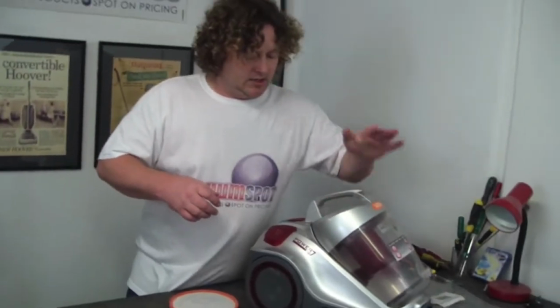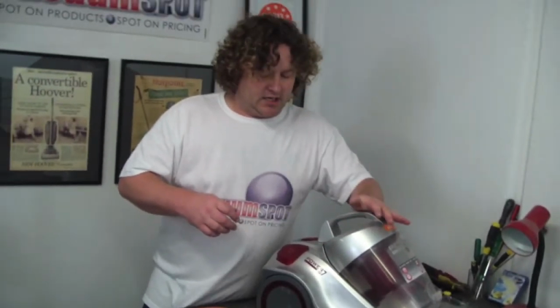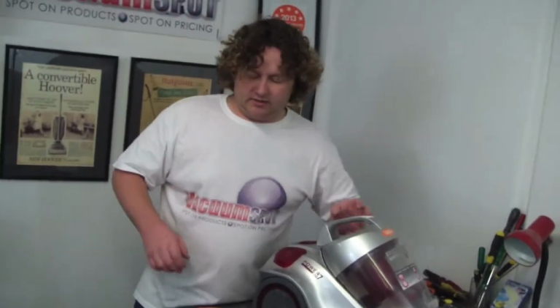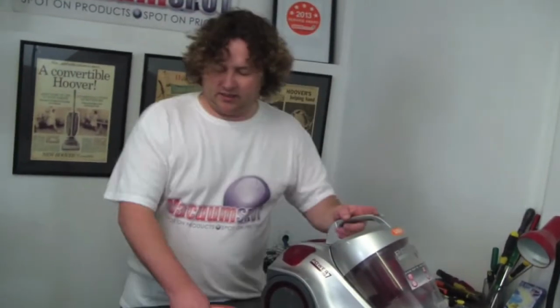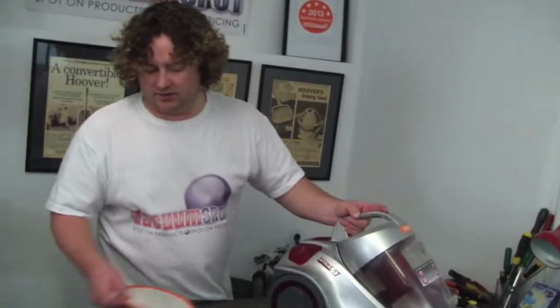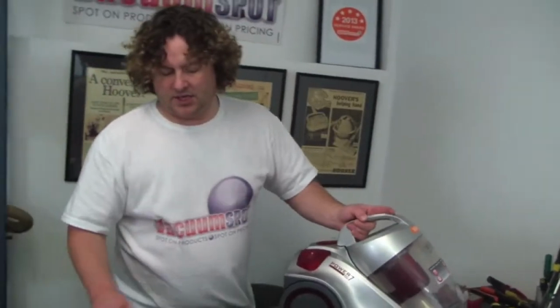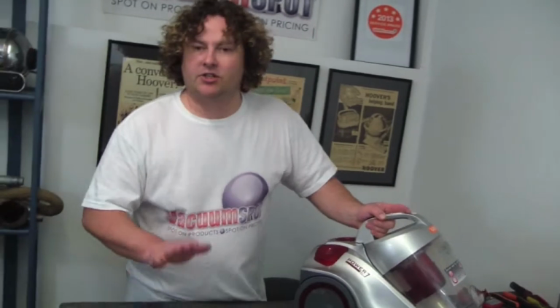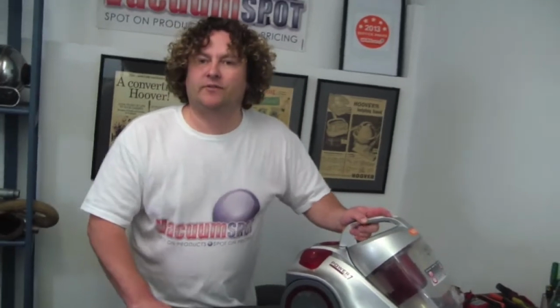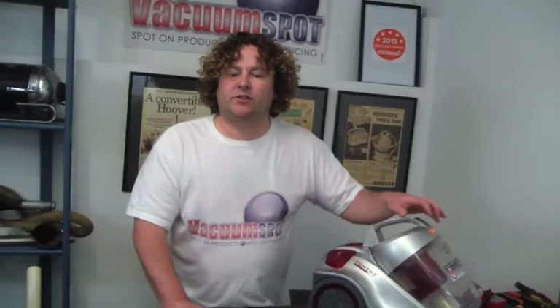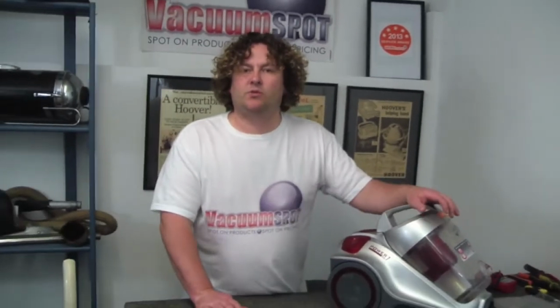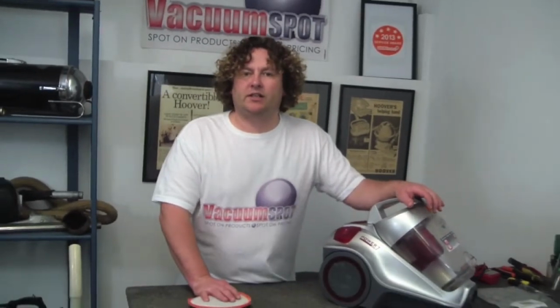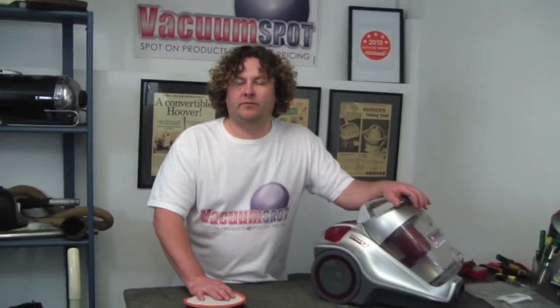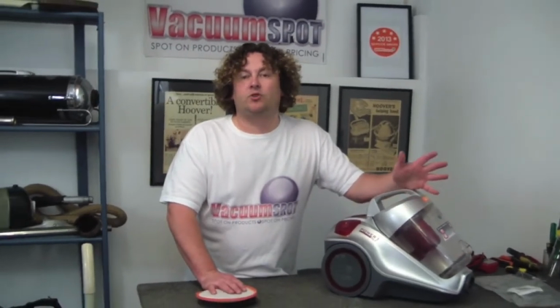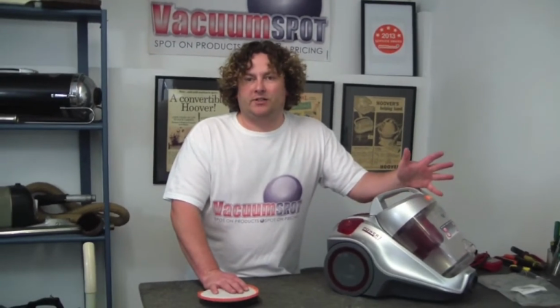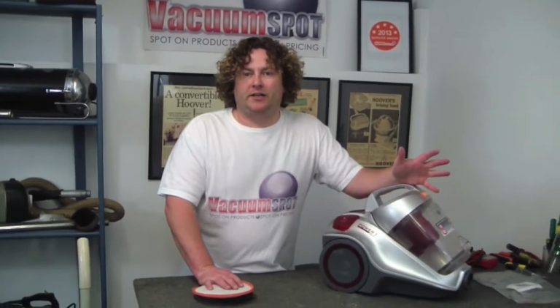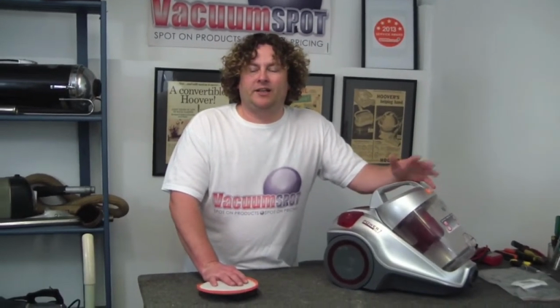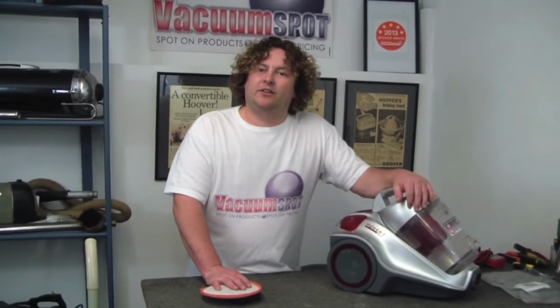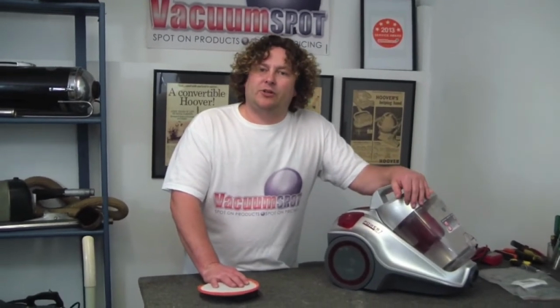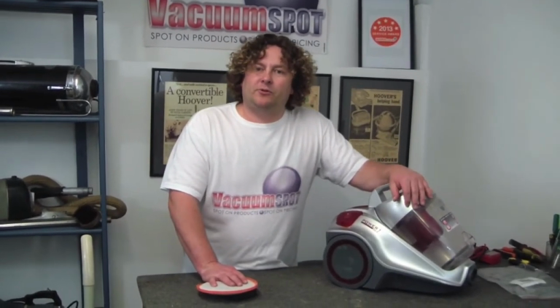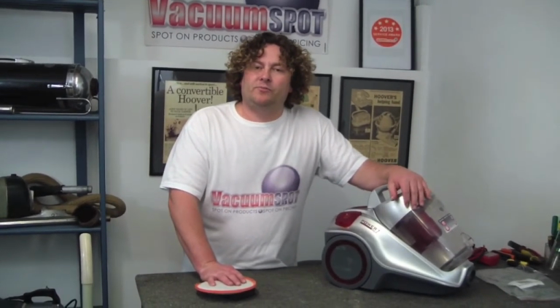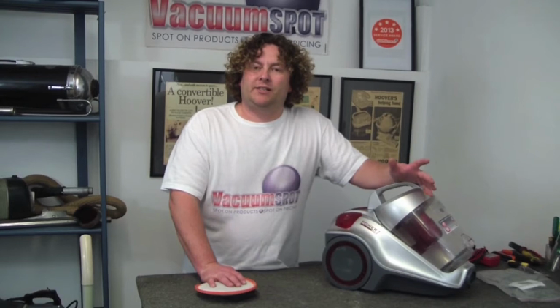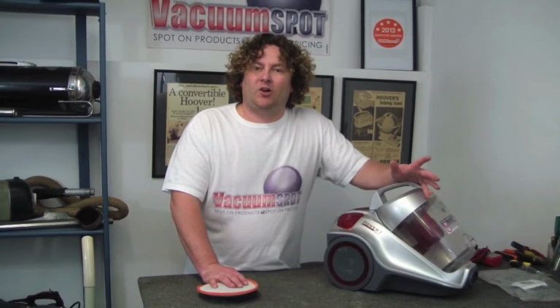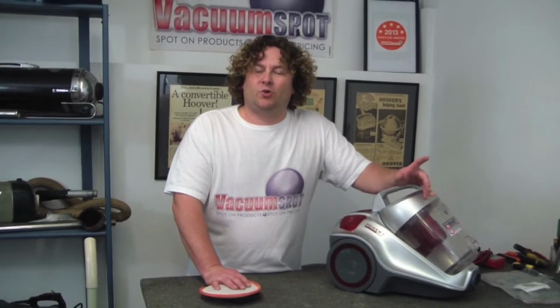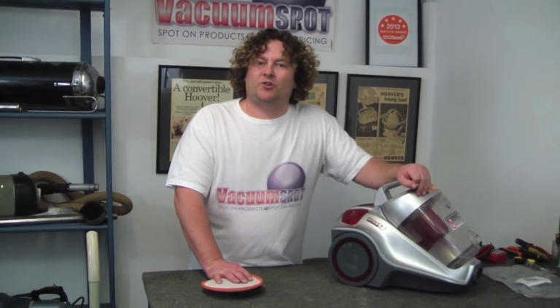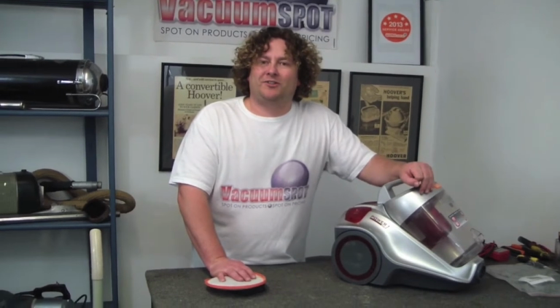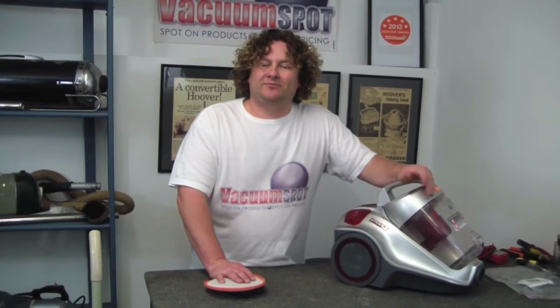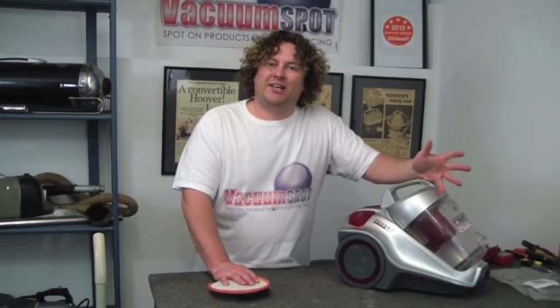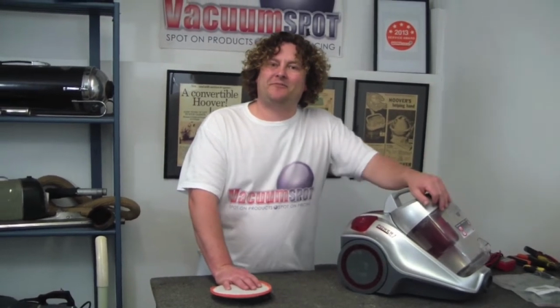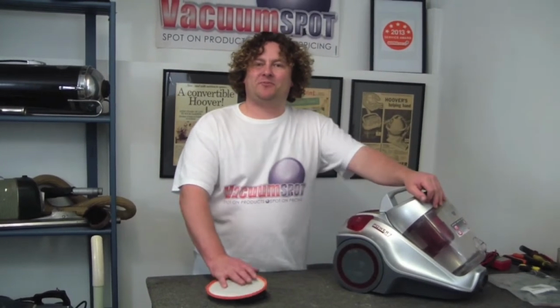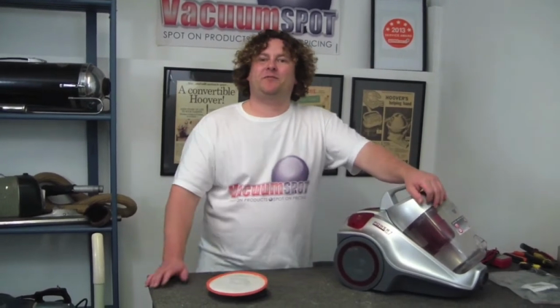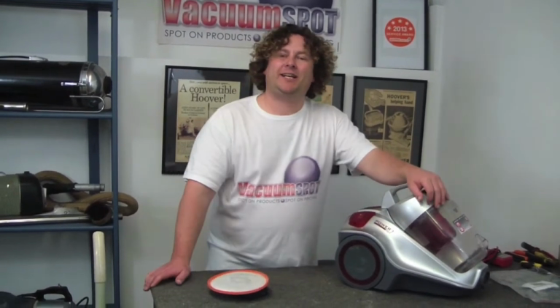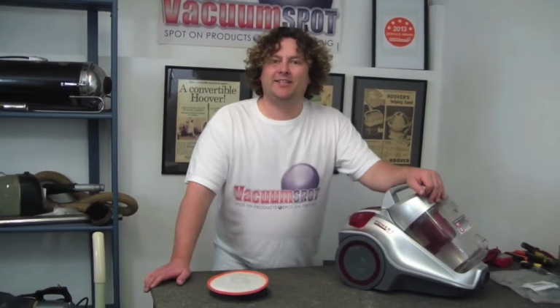There you go, that's it. Change your filters at least once a year, twice is better. If this was helpful for you, please hit like or subscribe to the channel. It's Alec from Vacuum Spot, giving you quick and easy tips.